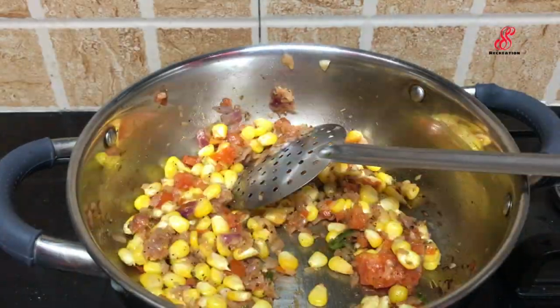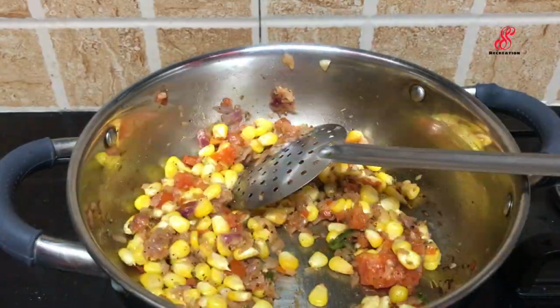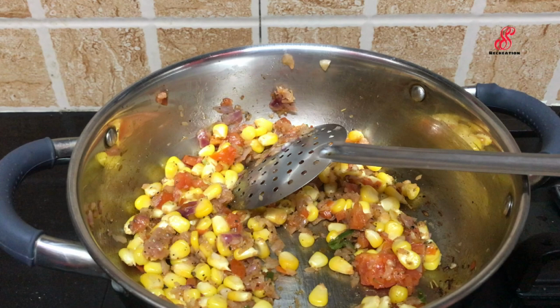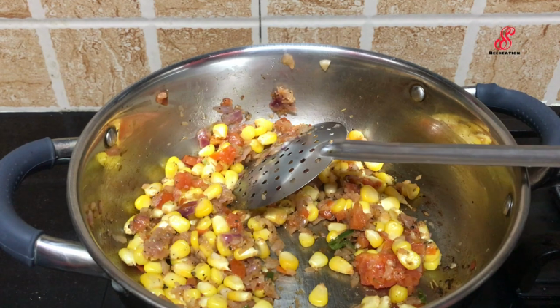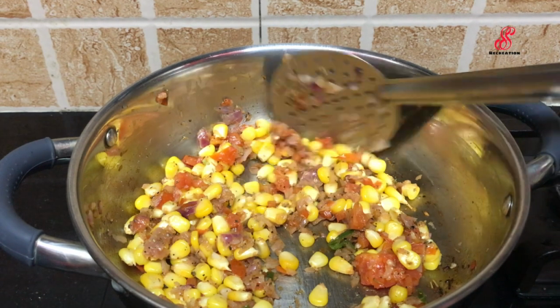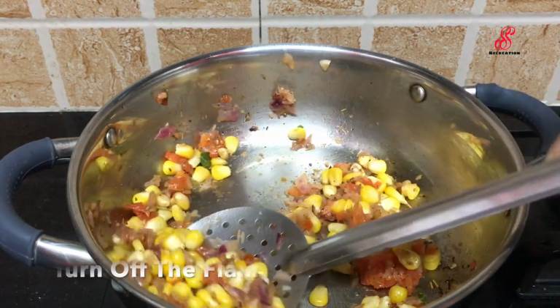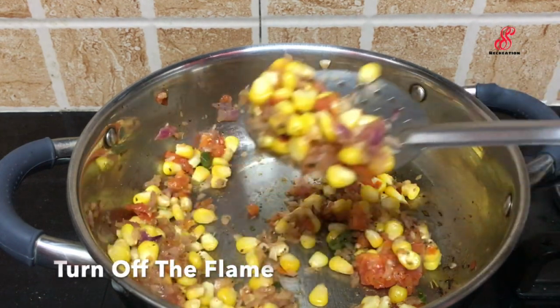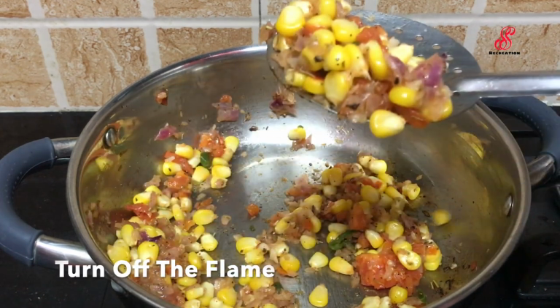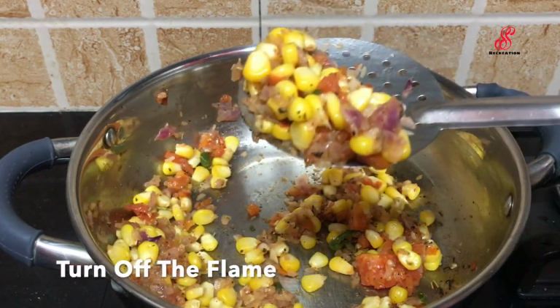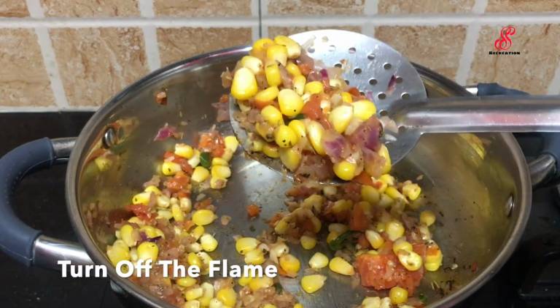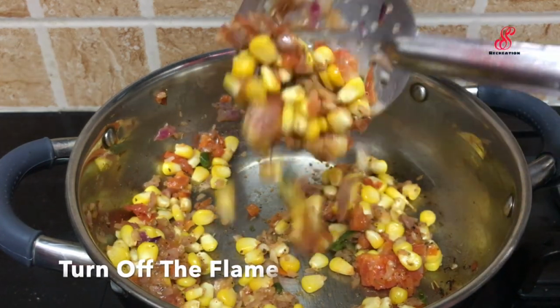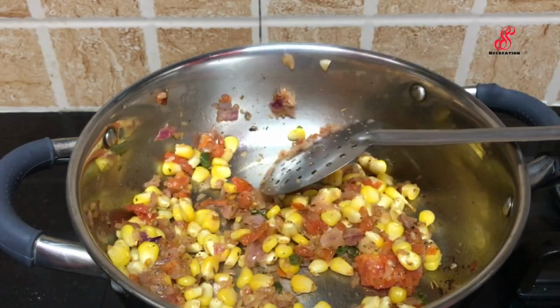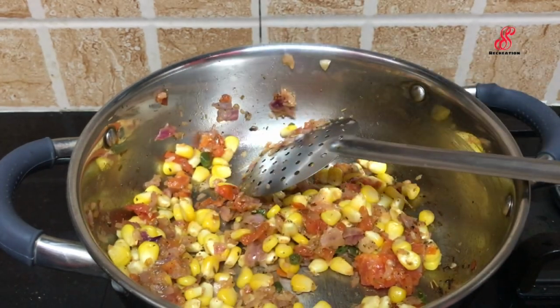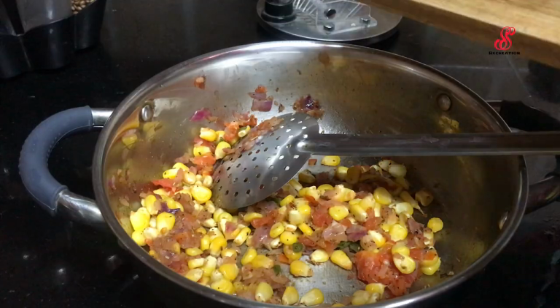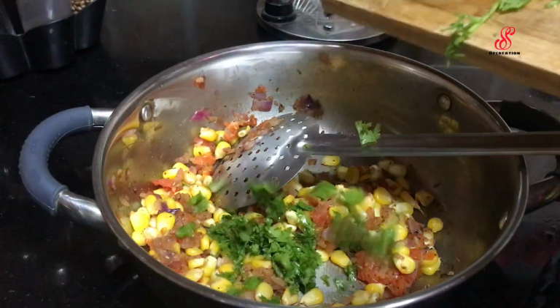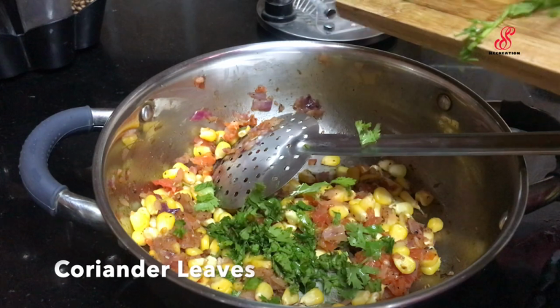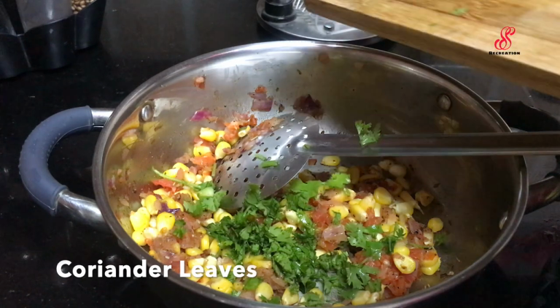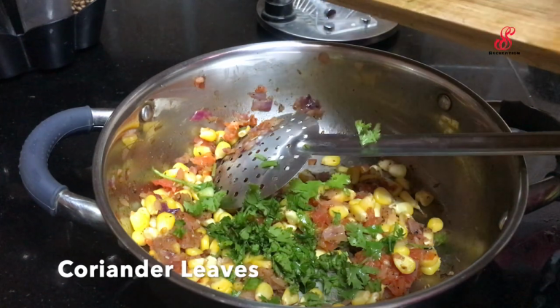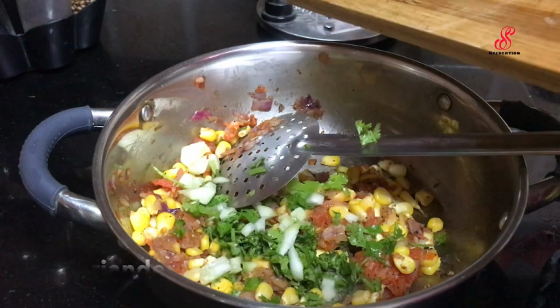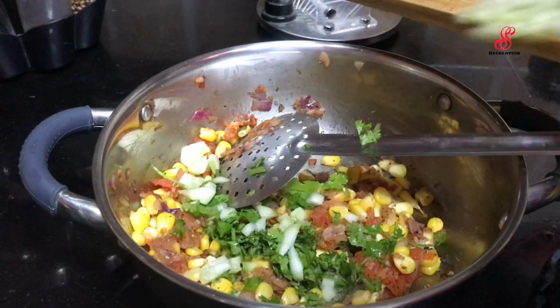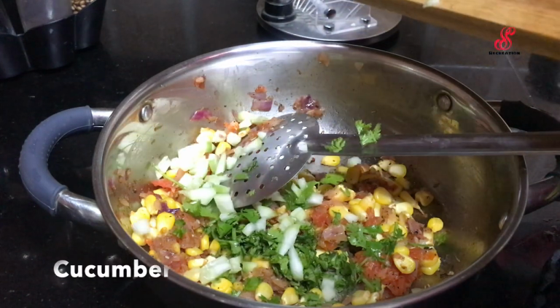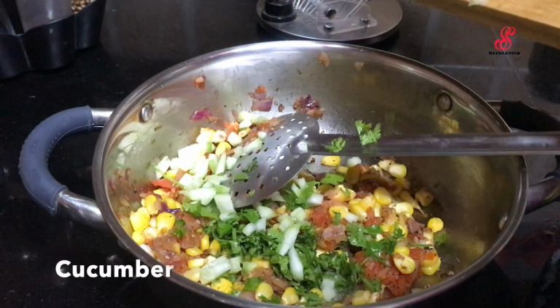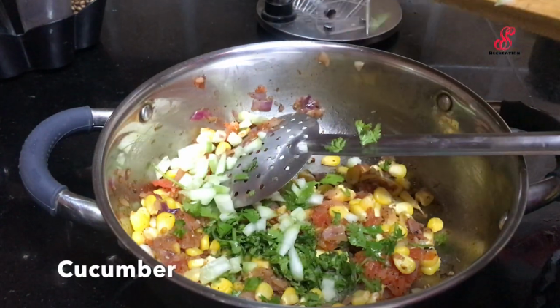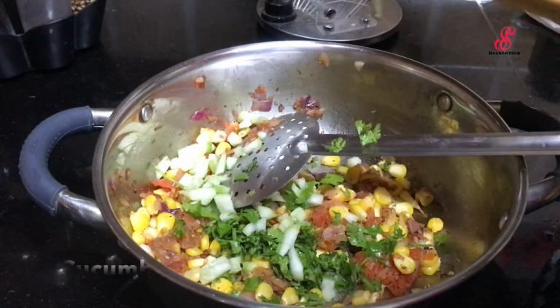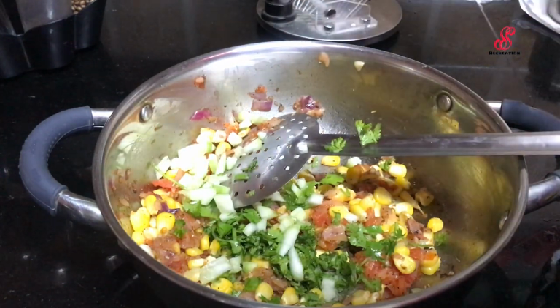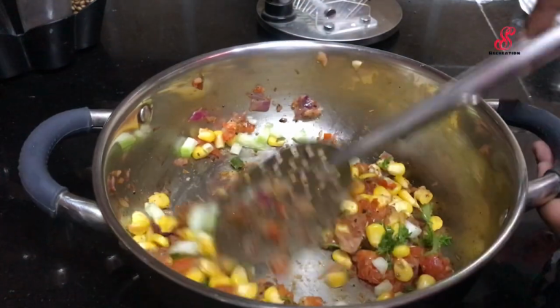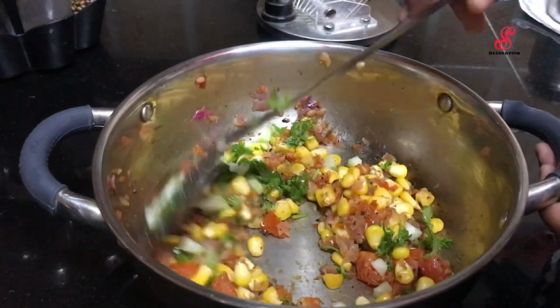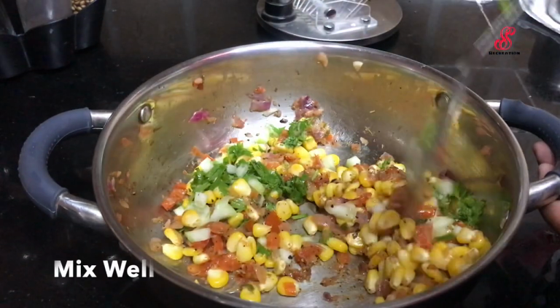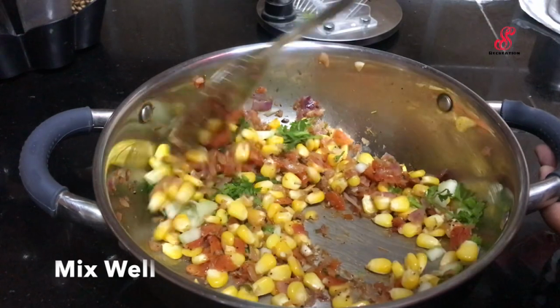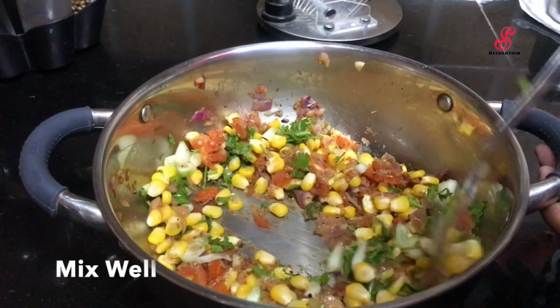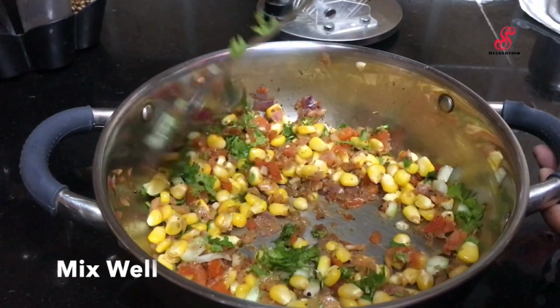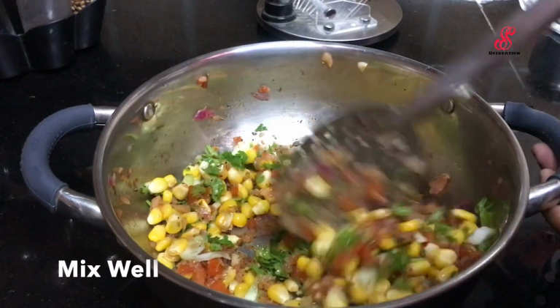Flame off. We are almost ready. Add a little bit of tea.